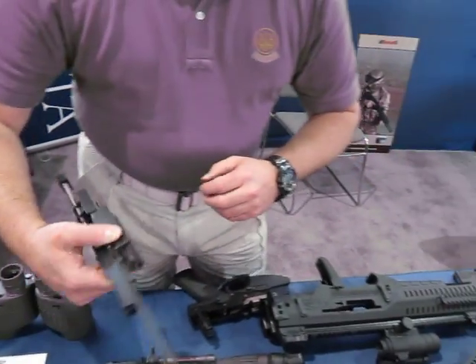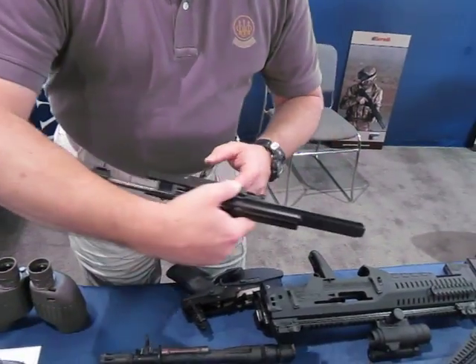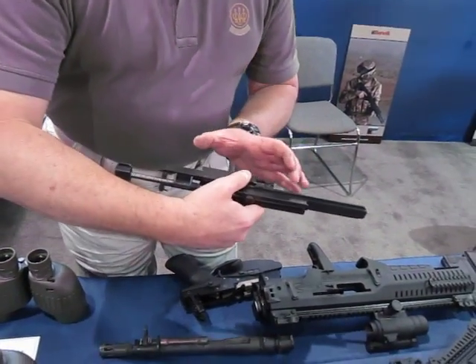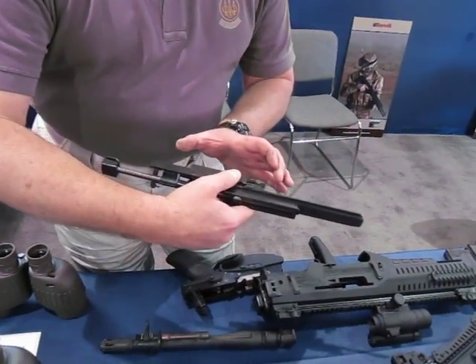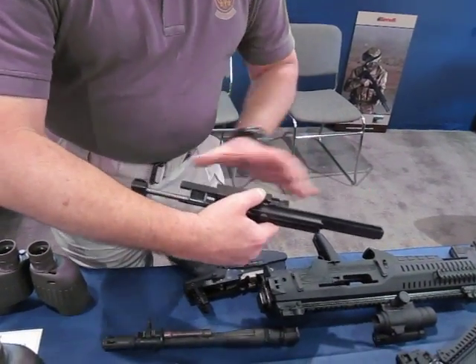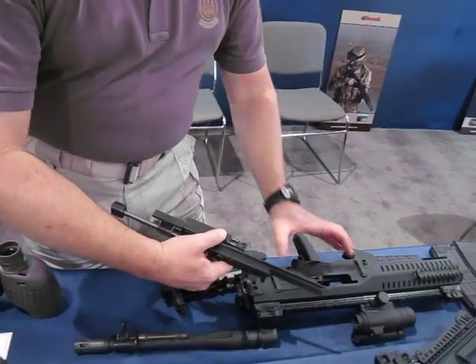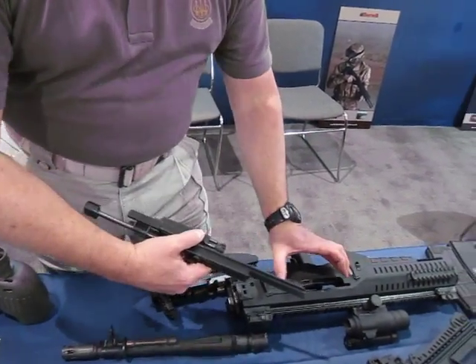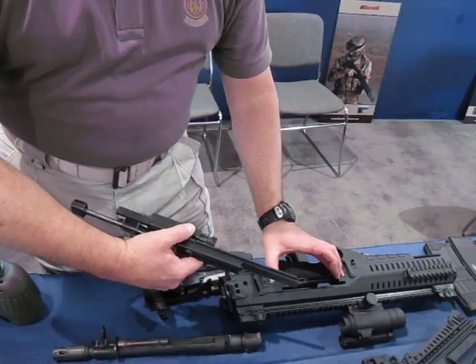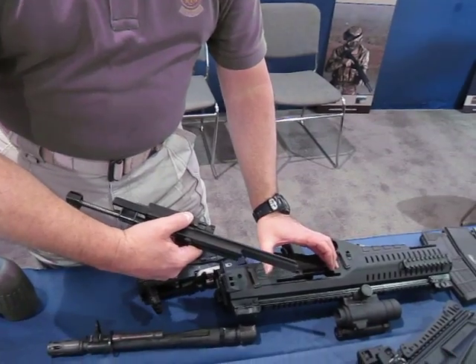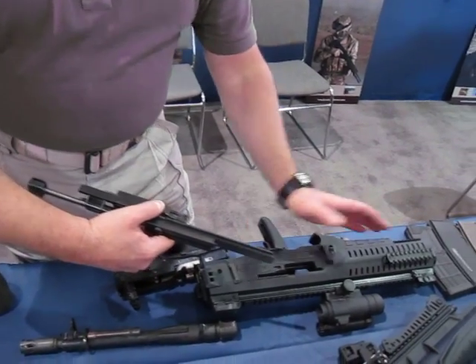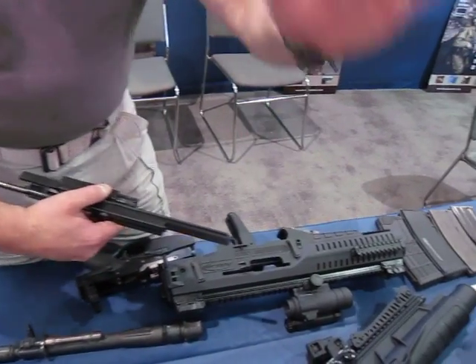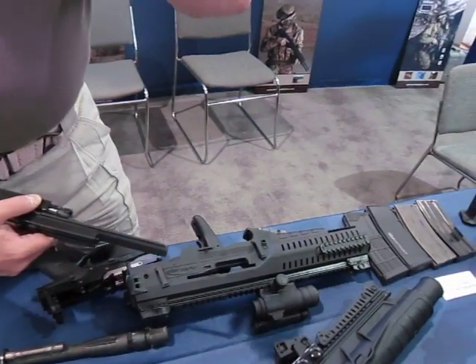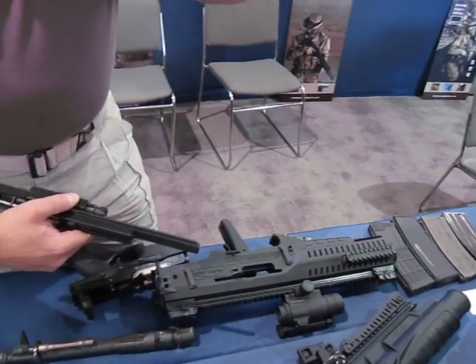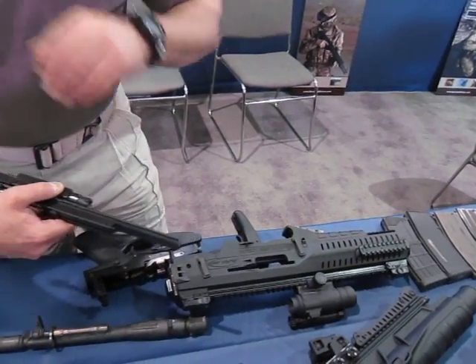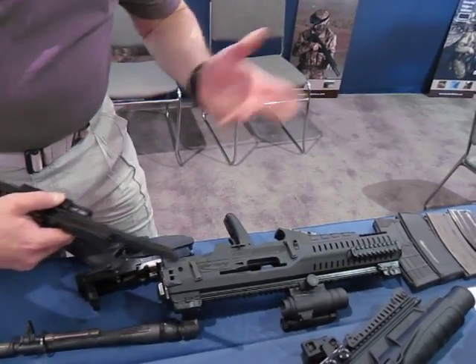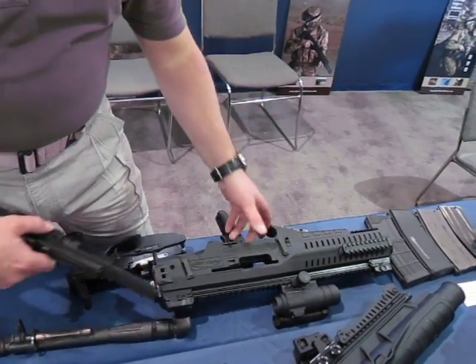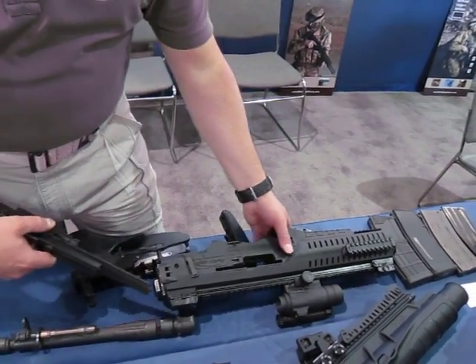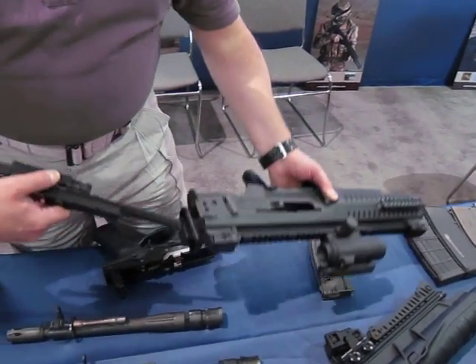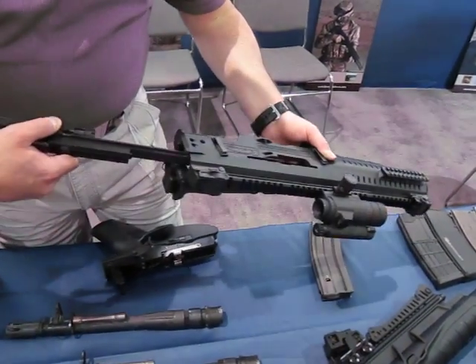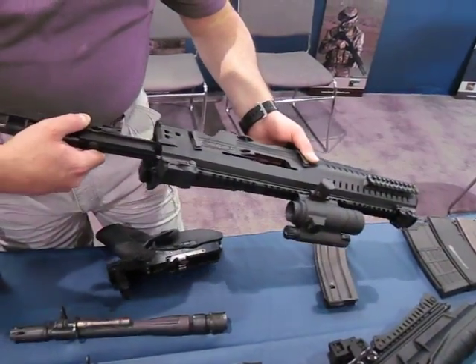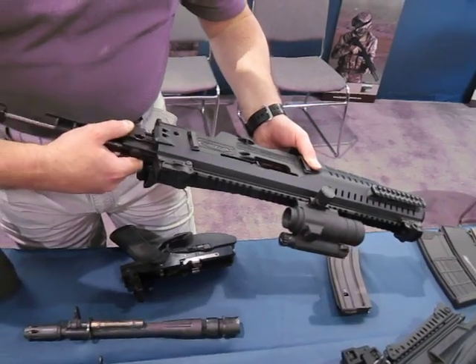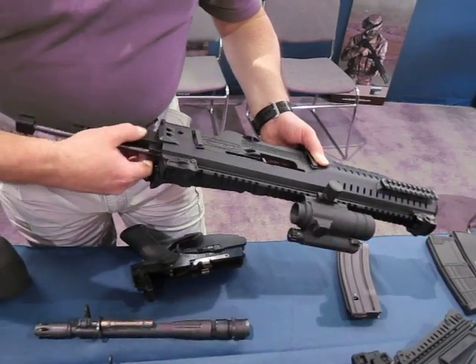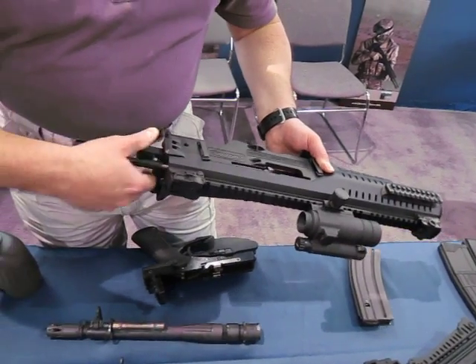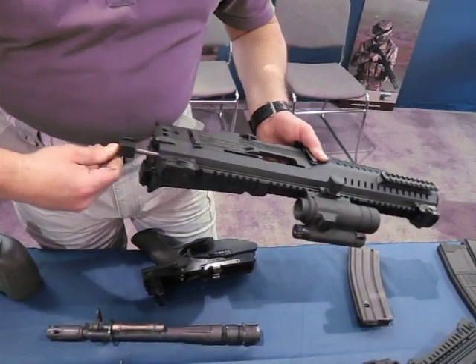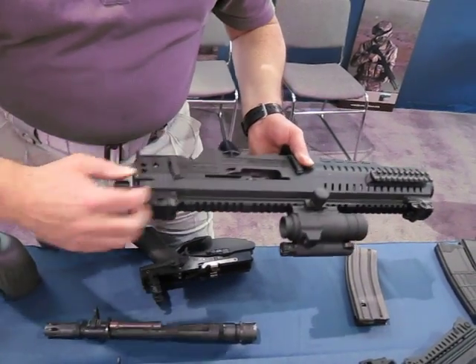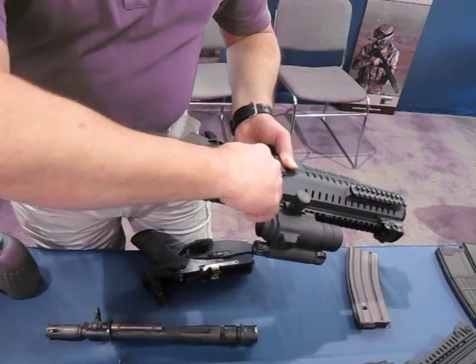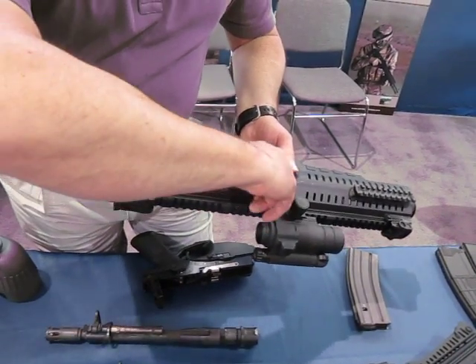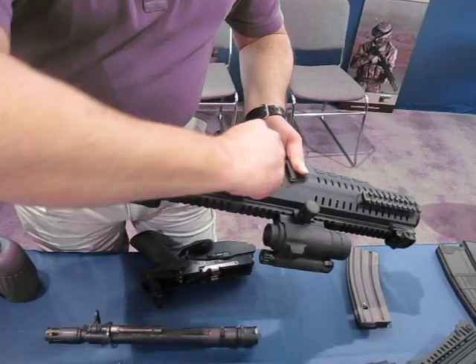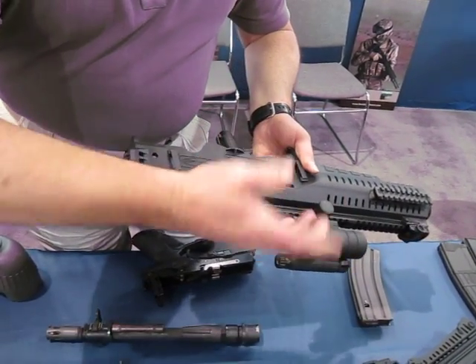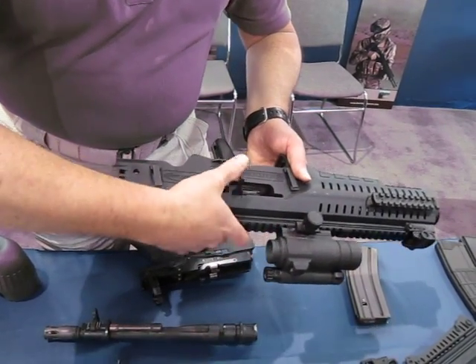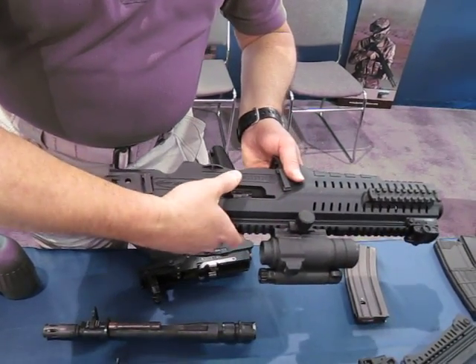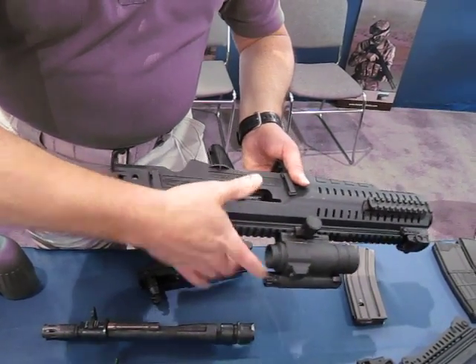Very lightweight. Recoil is kept in the center of the gun, with less upward climb on the outside. Very simple to go back together.